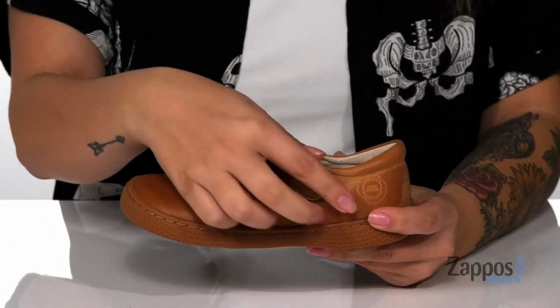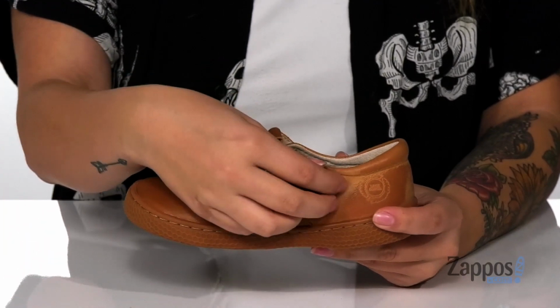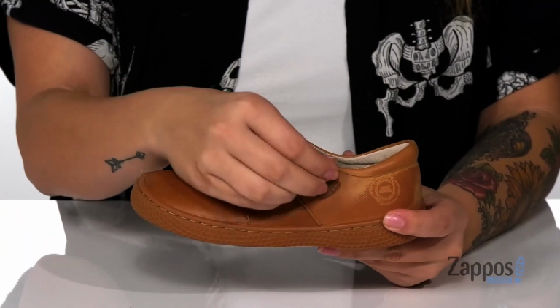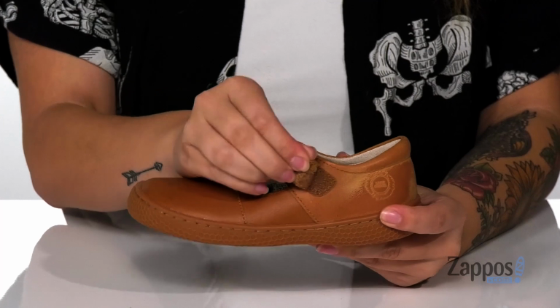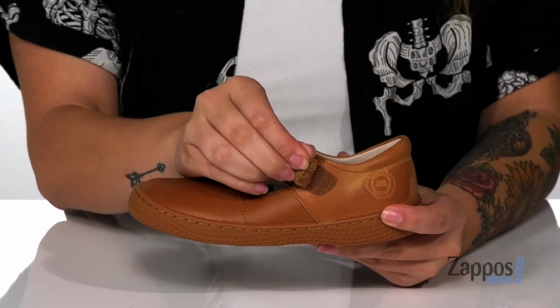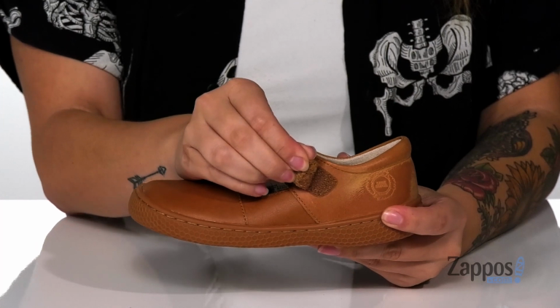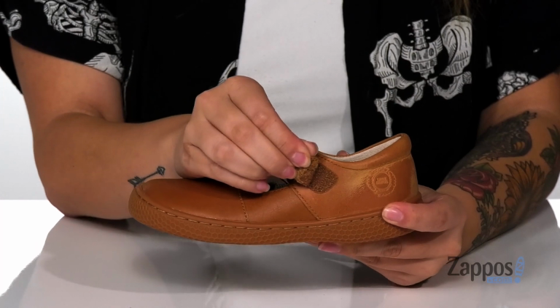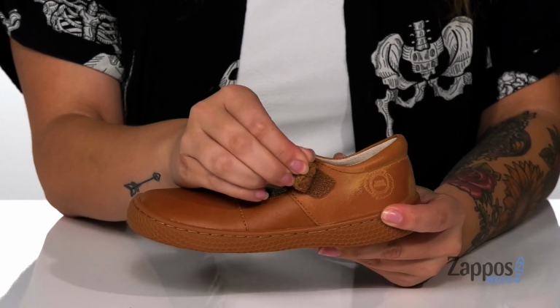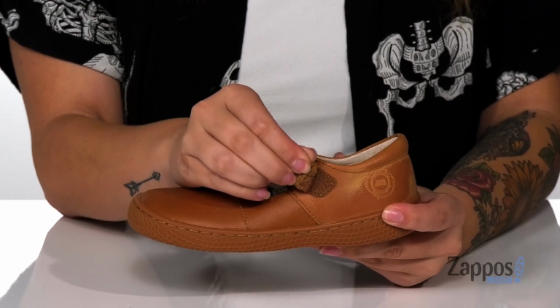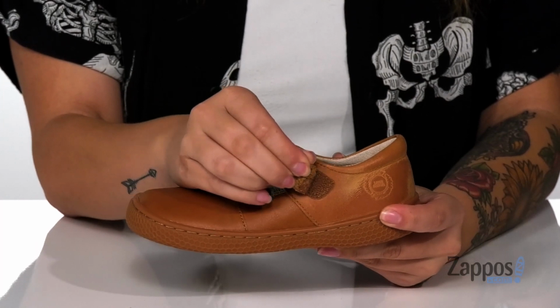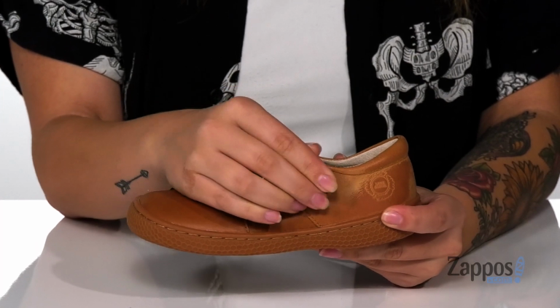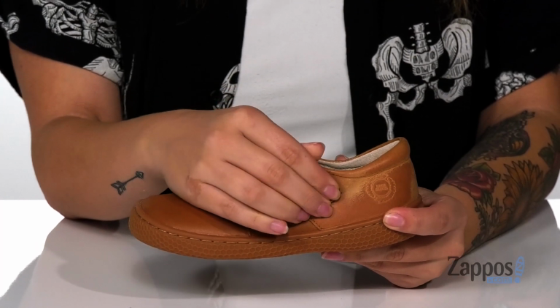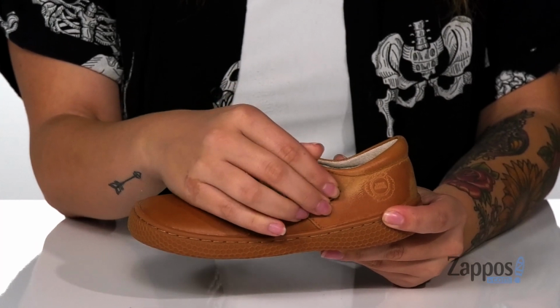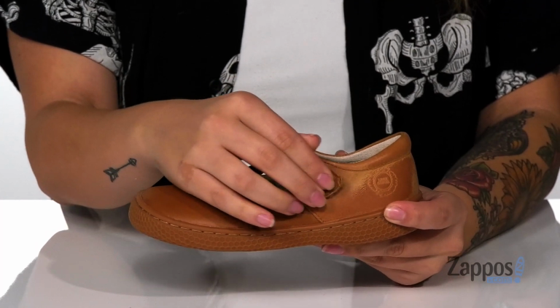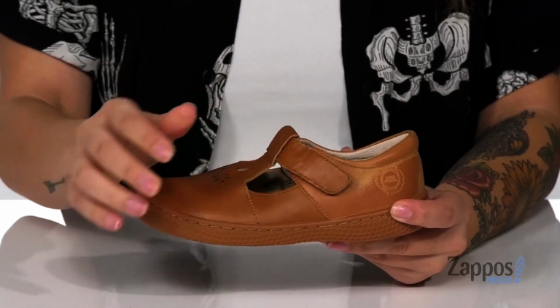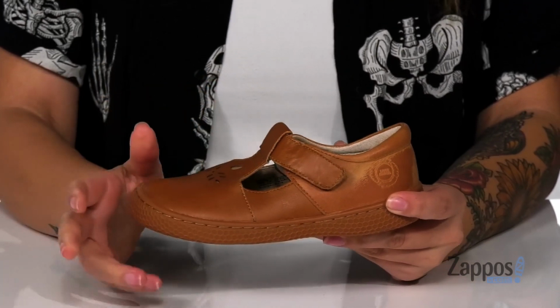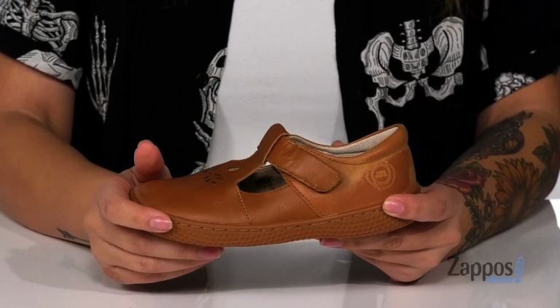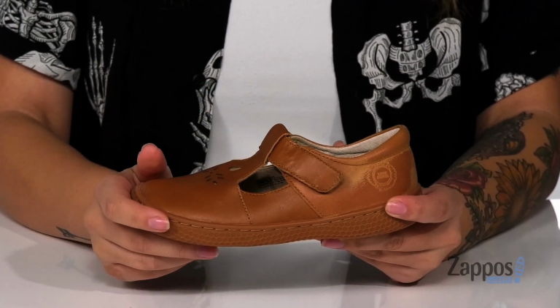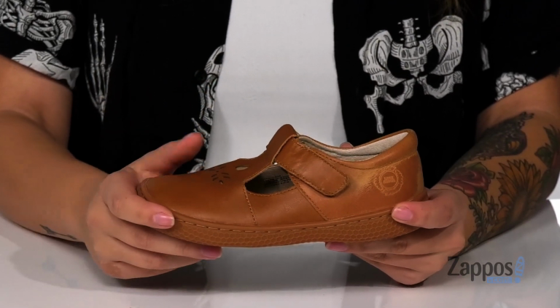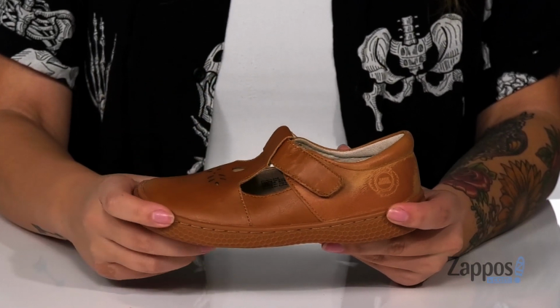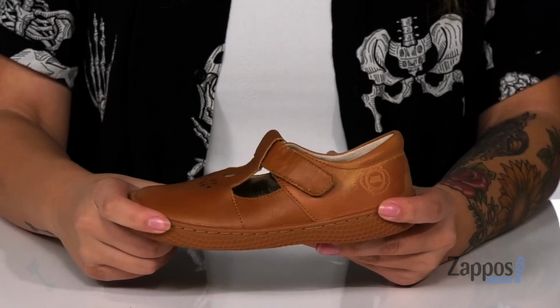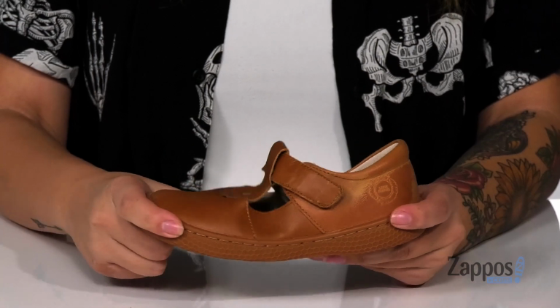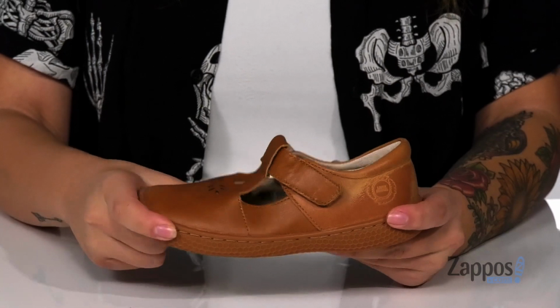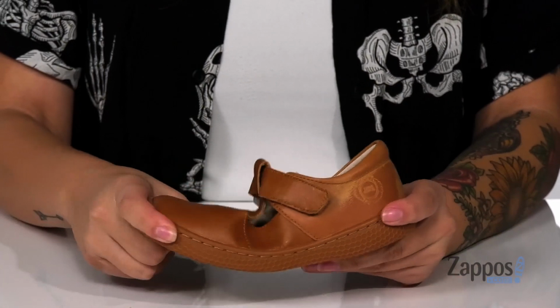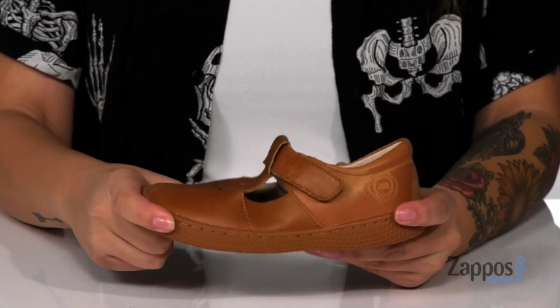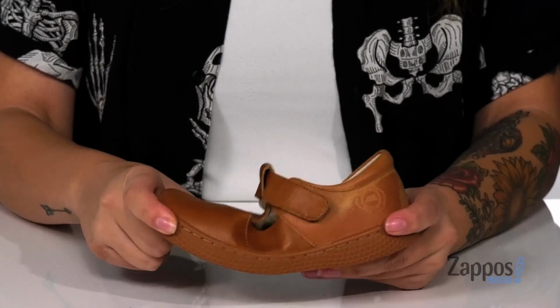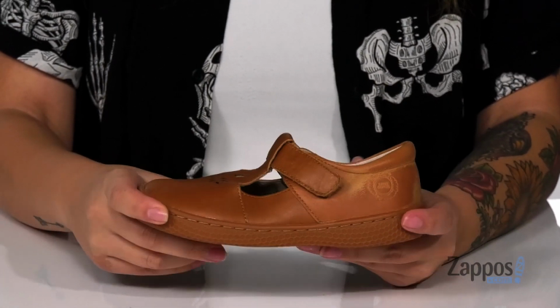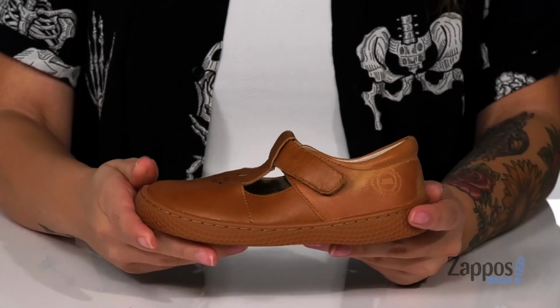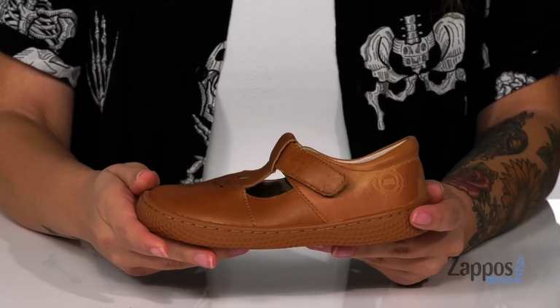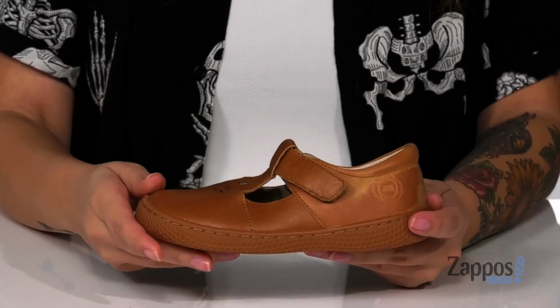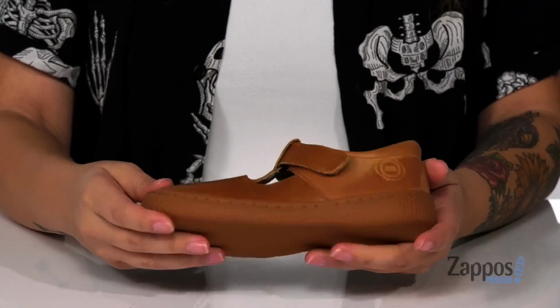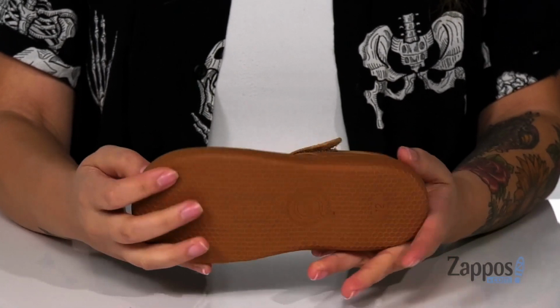At the side, there's a hook and loop strap that's going to allow your kids to slip these on with no problem and get a custom fit. They have tons of flexibility so your kids can step with ease.